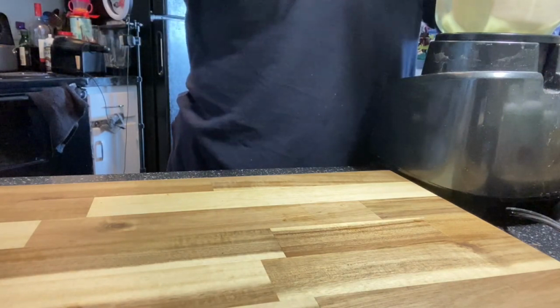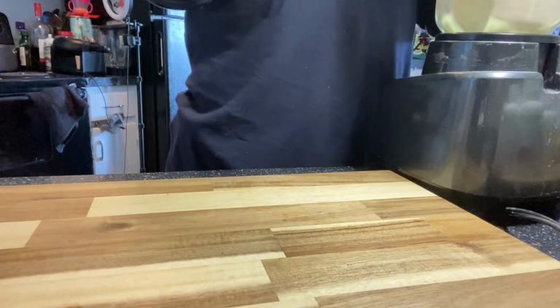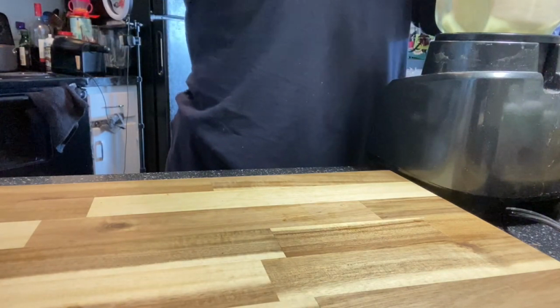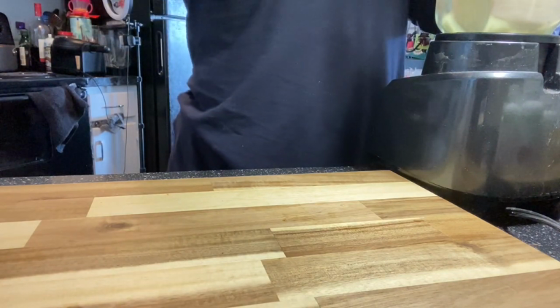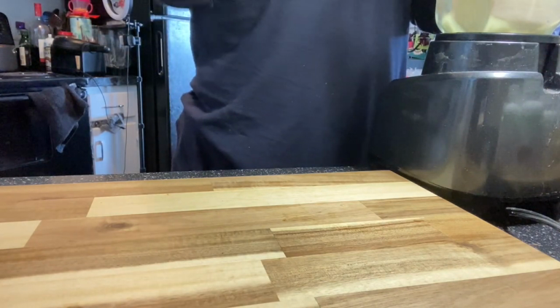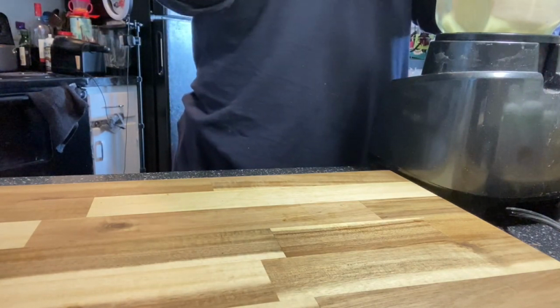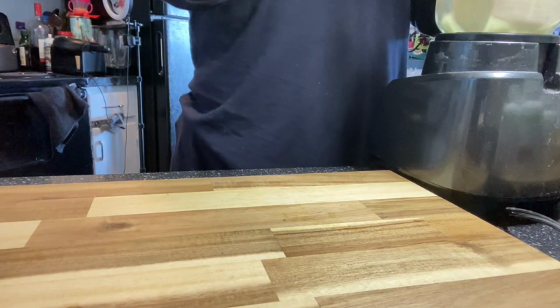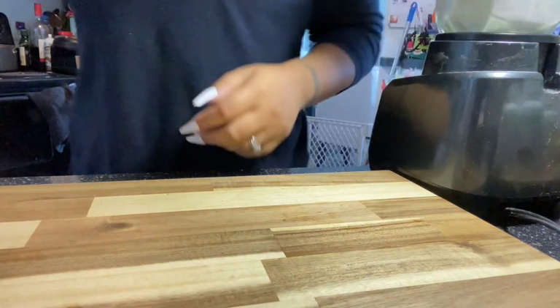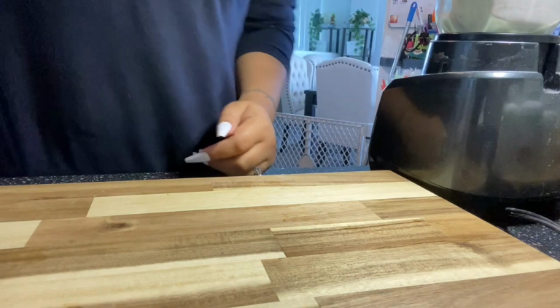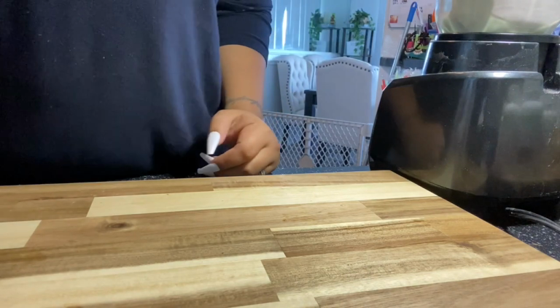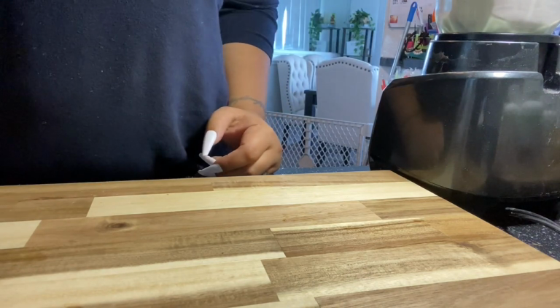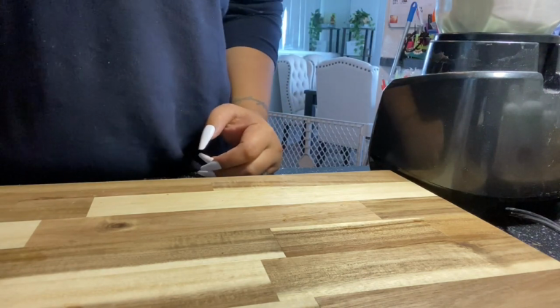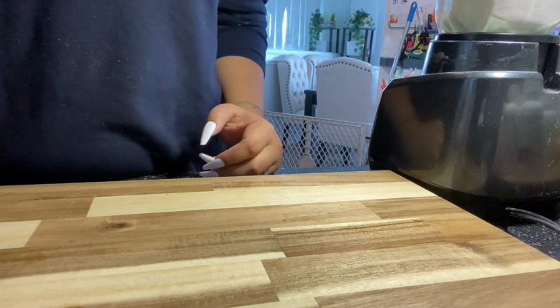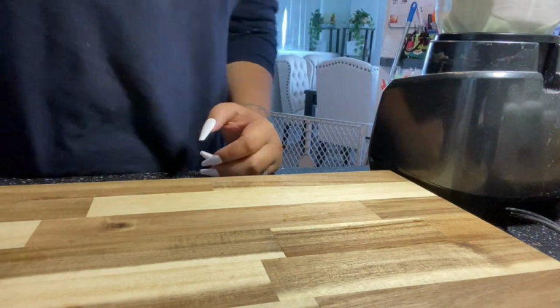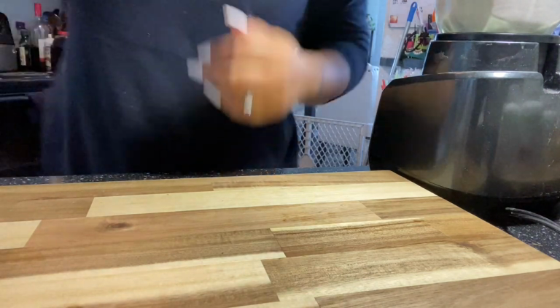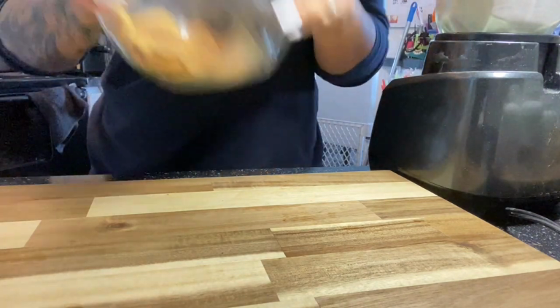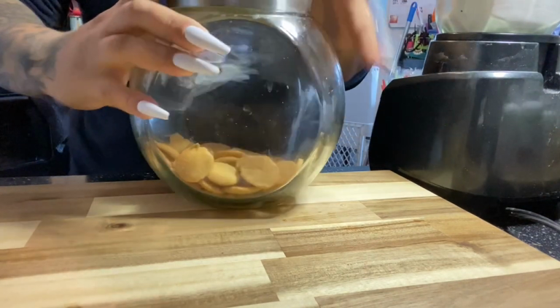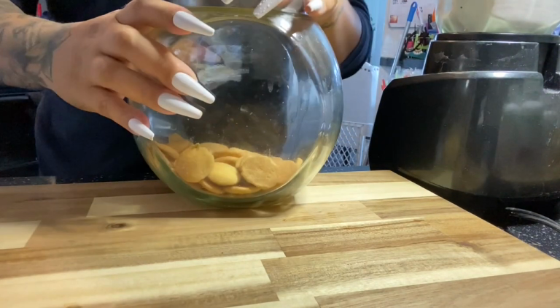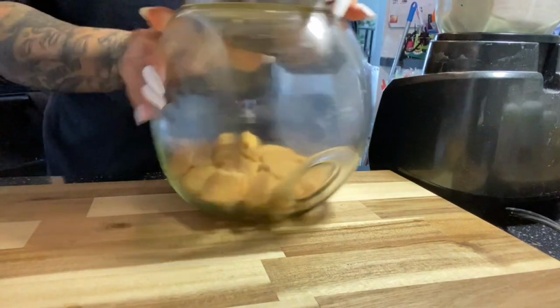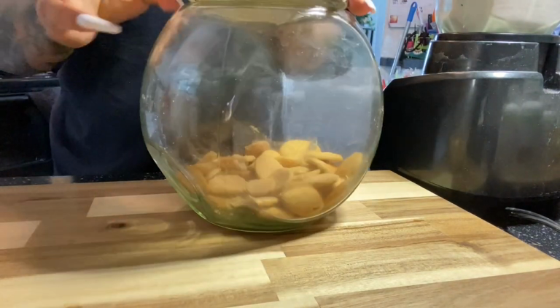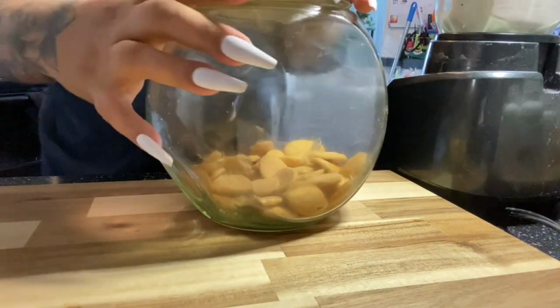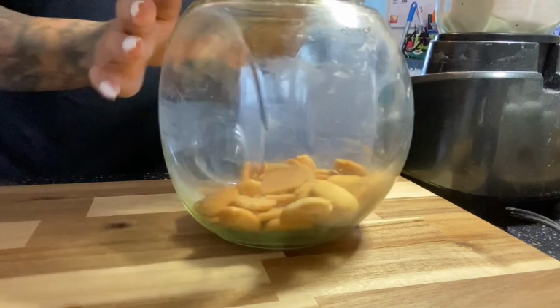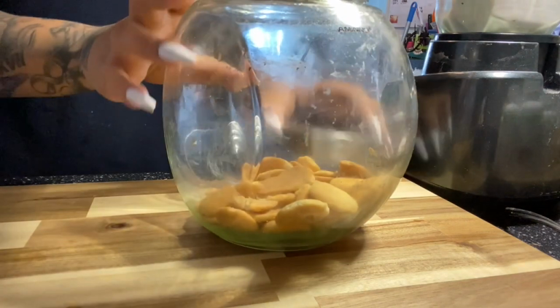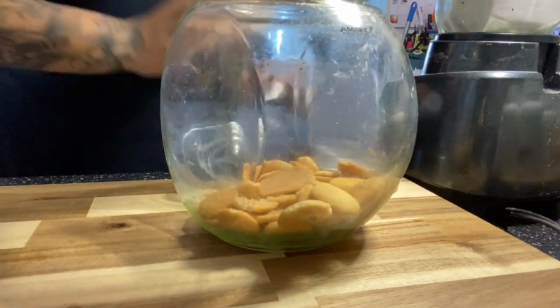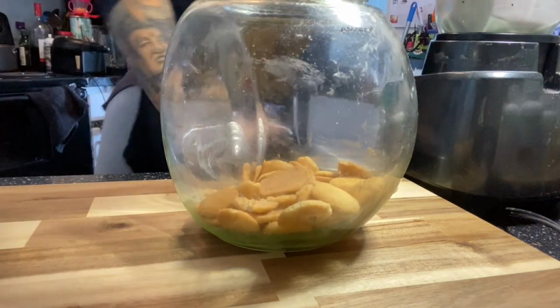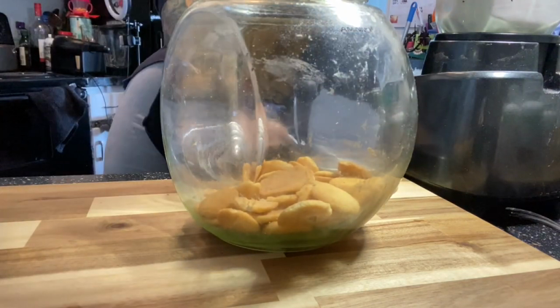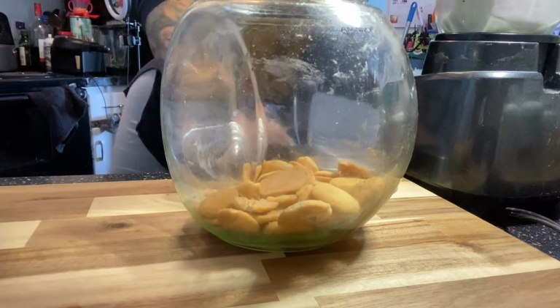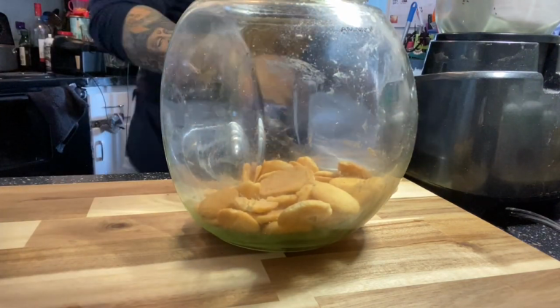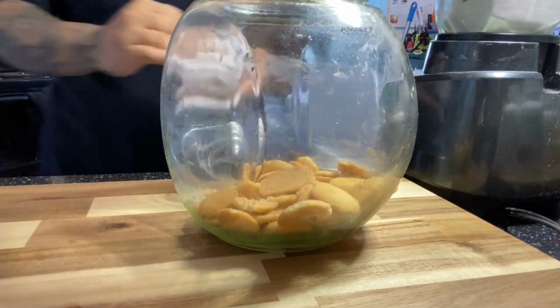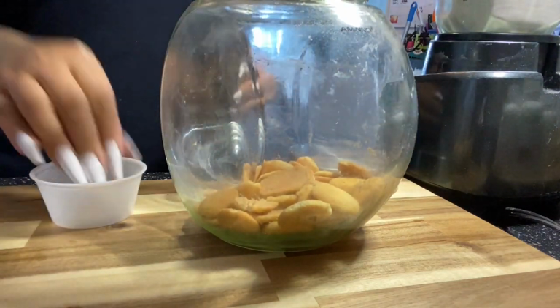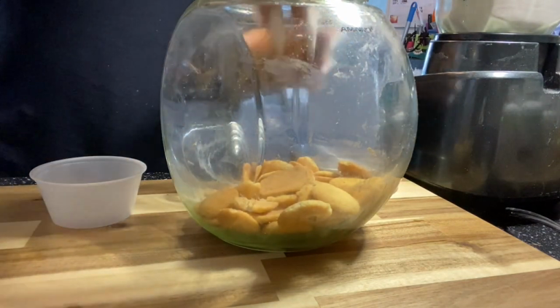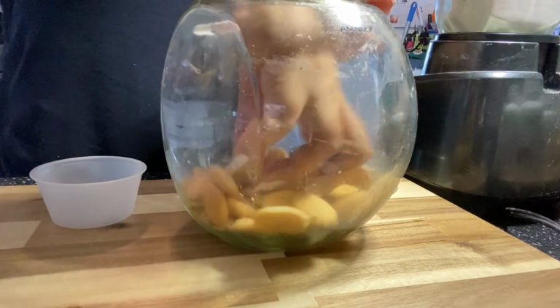Now when you're blending it, it should be very thick — the ice should overpower the water. So you might need to use a rubber spatula just to push down so that the blender can catch it and it'll start blending.